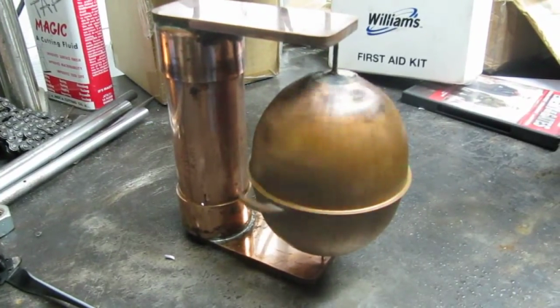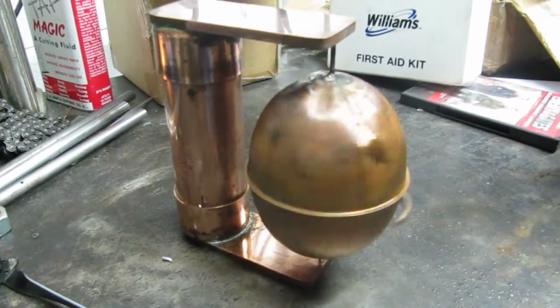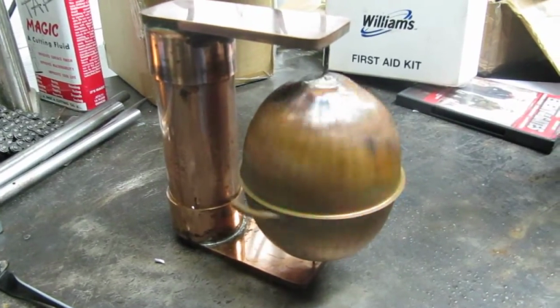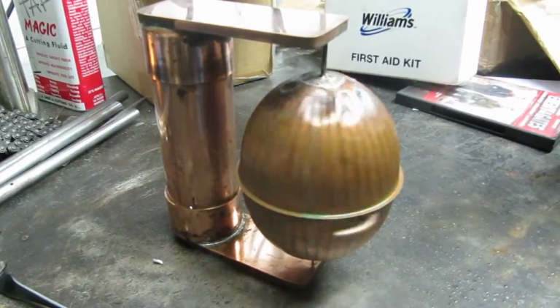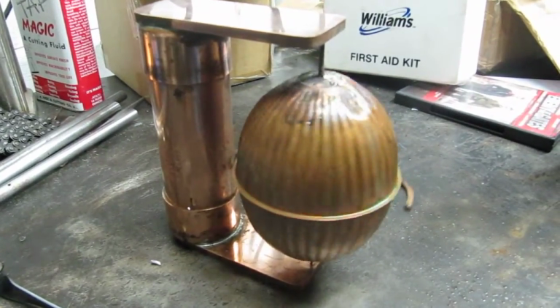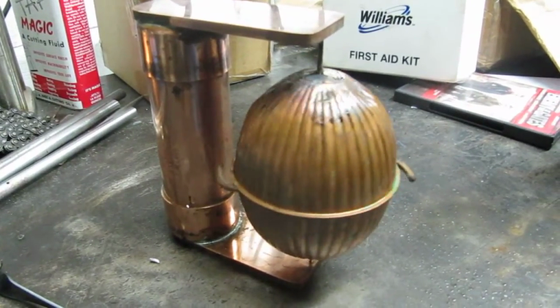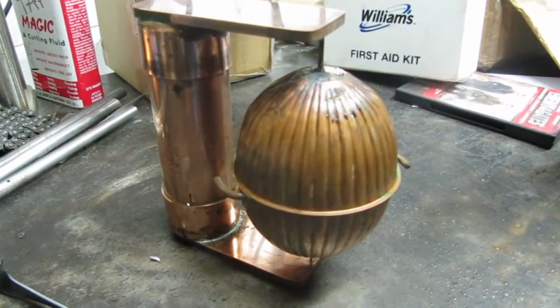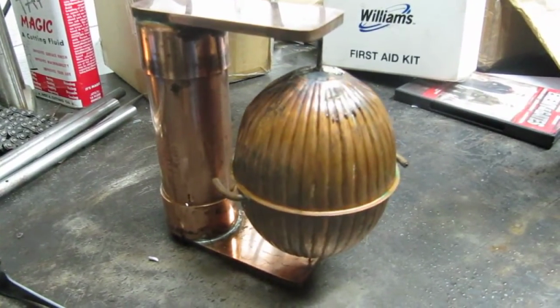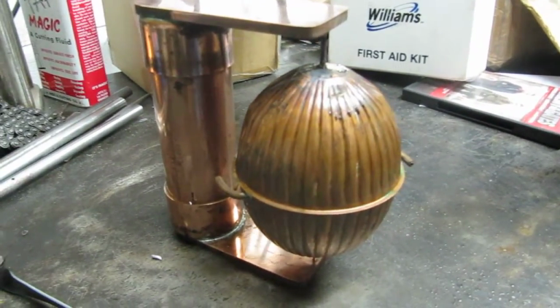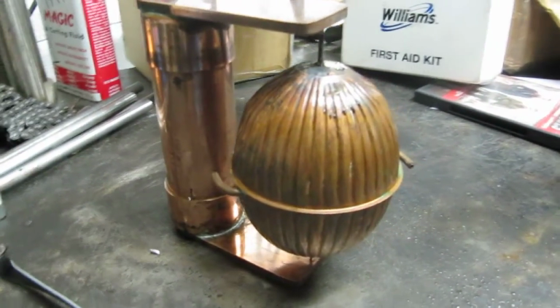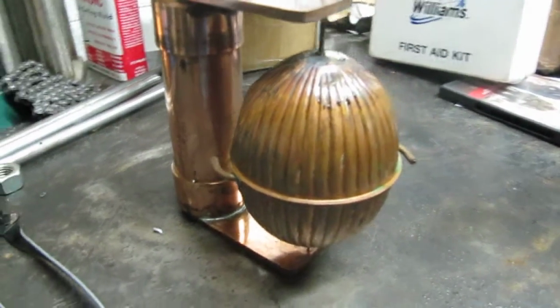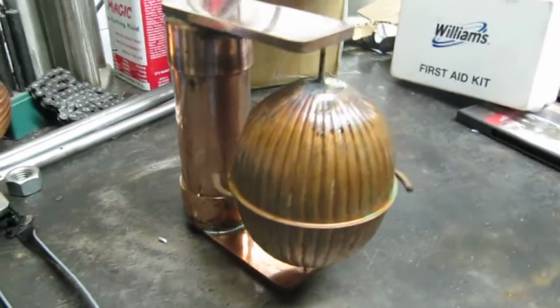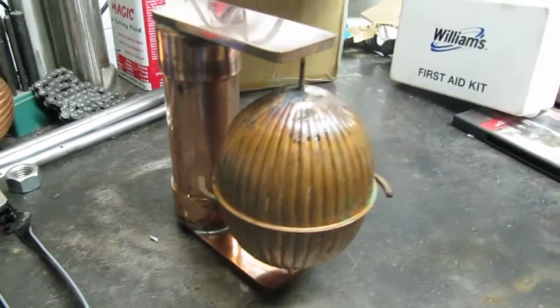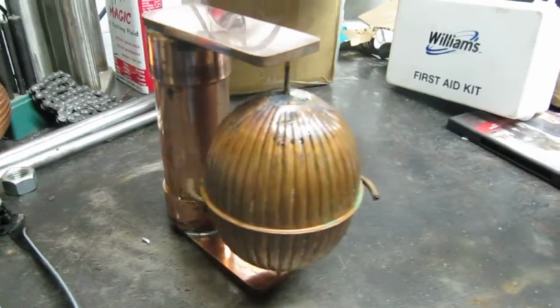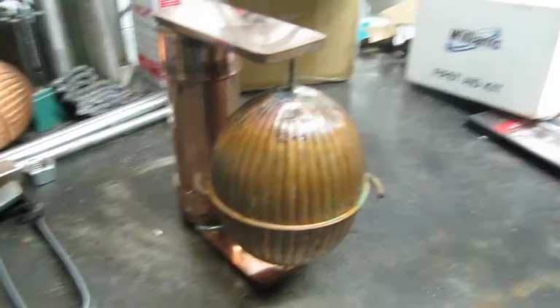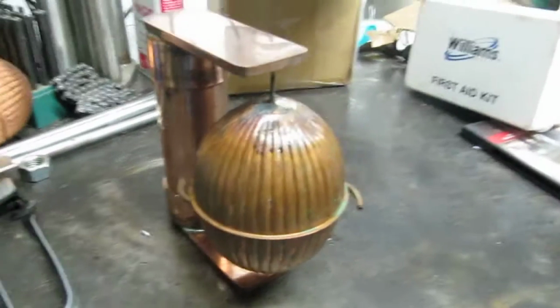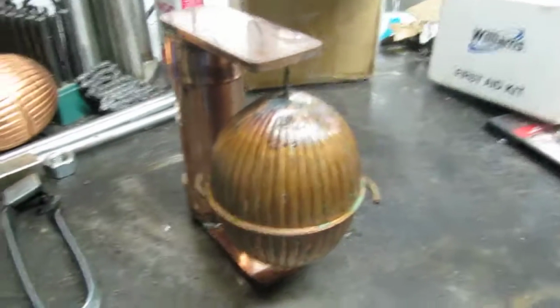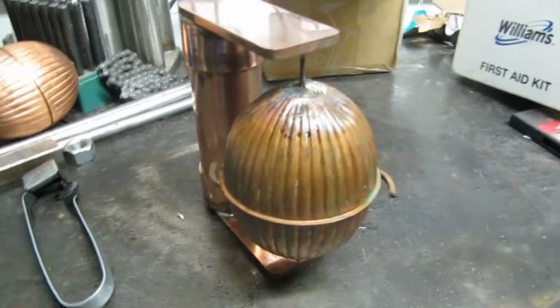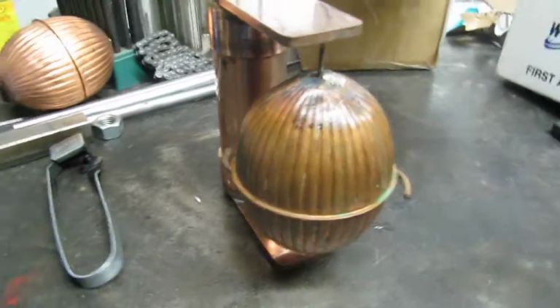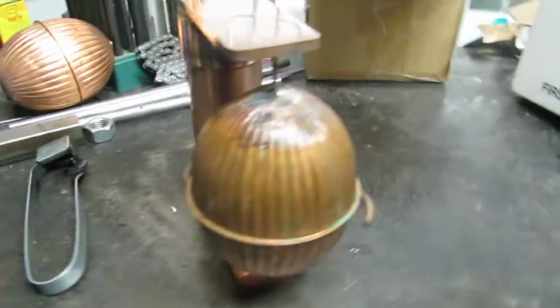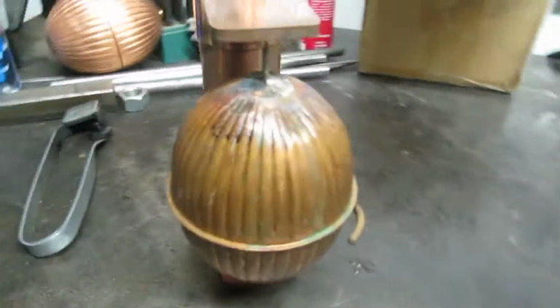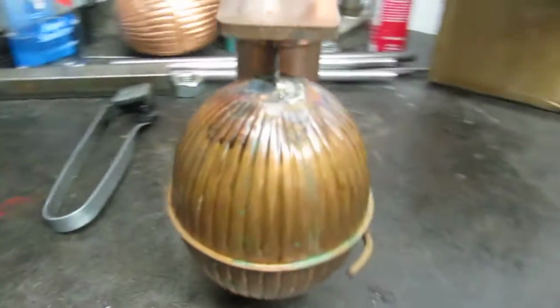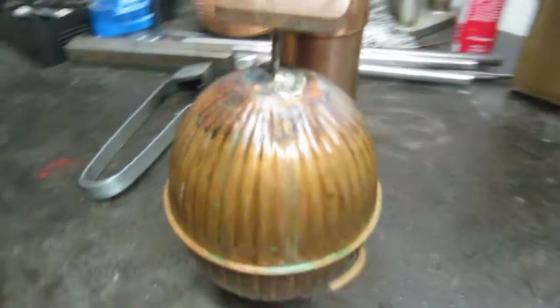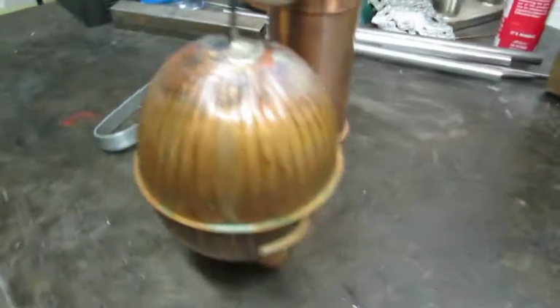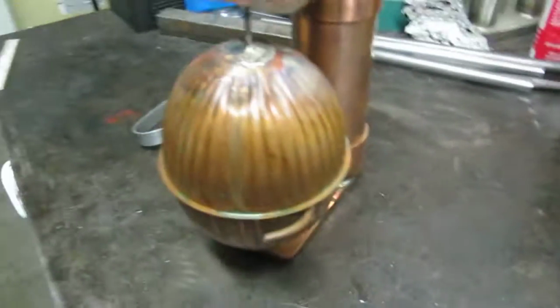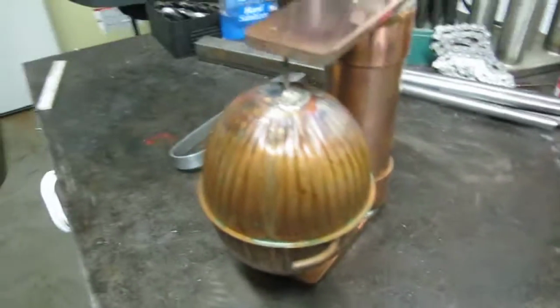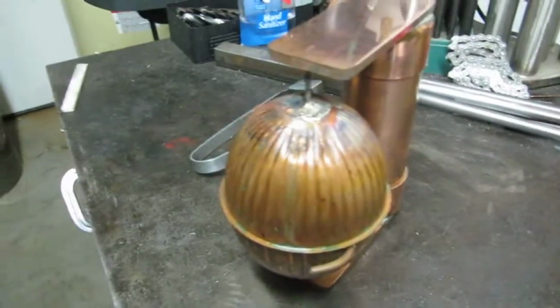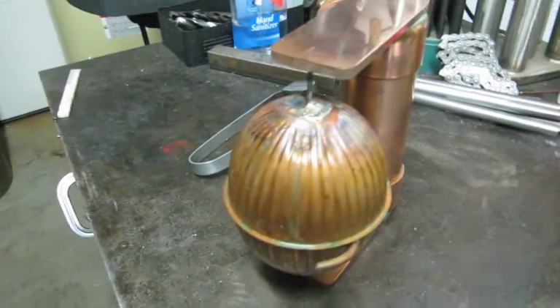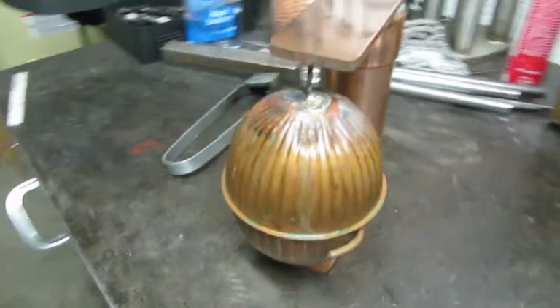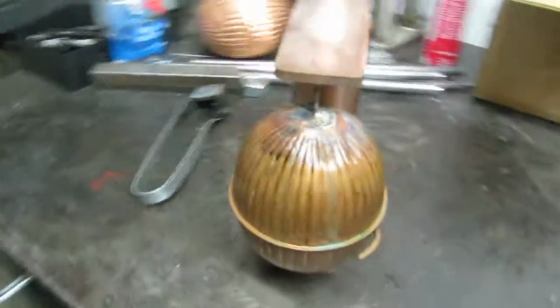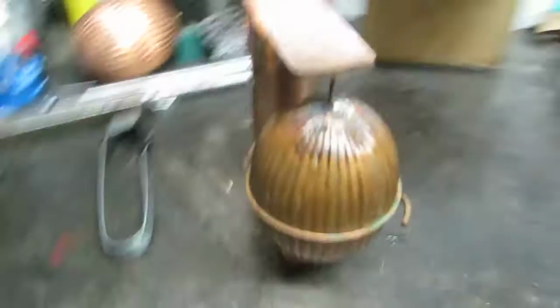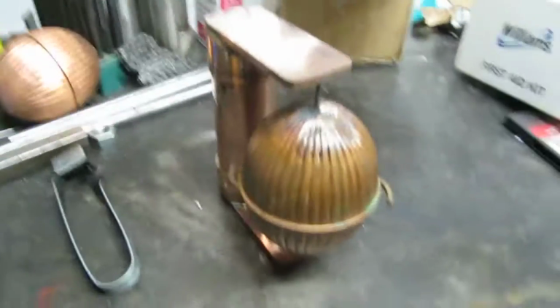And that's the test run of the hero style steam engine. Pretty easy to make and it doesn't cost a lot of money.